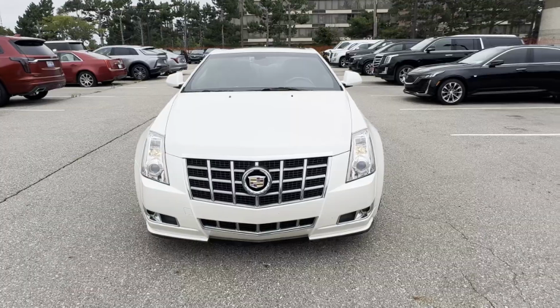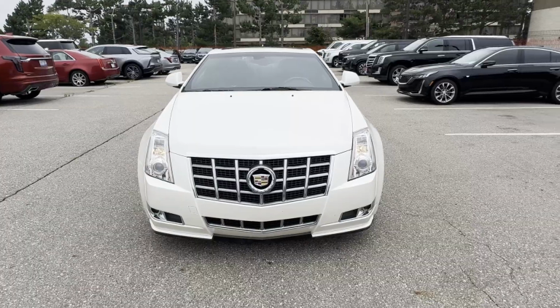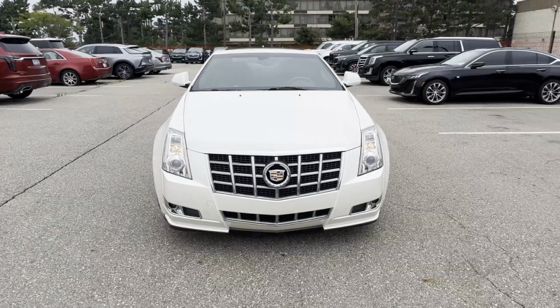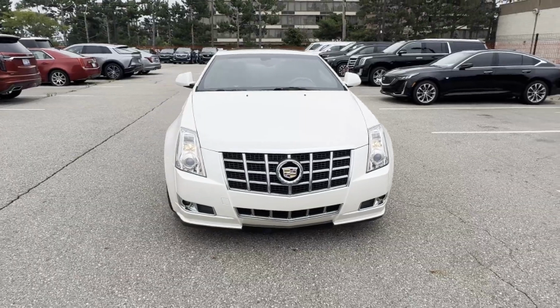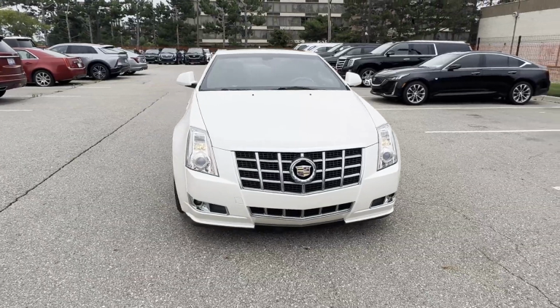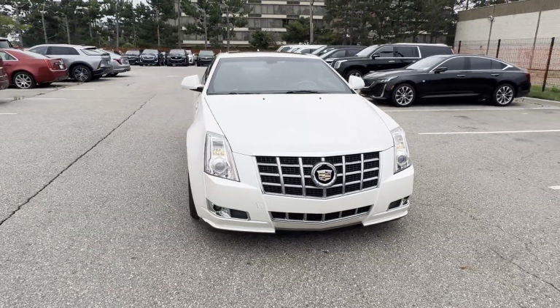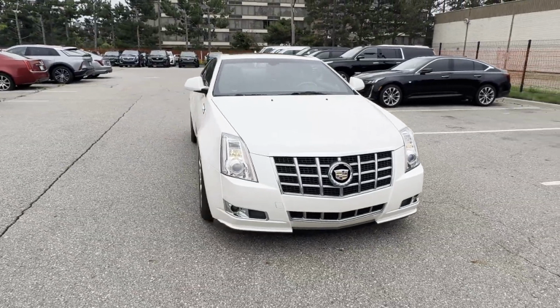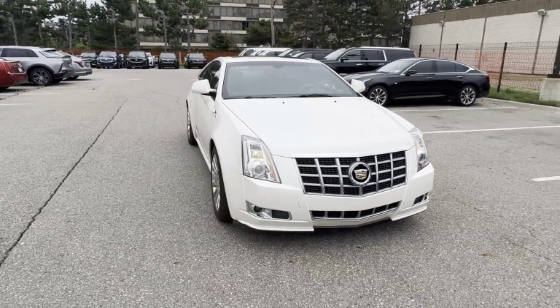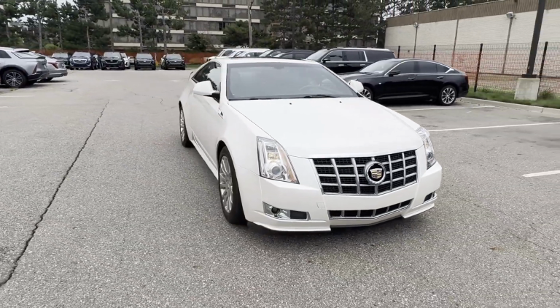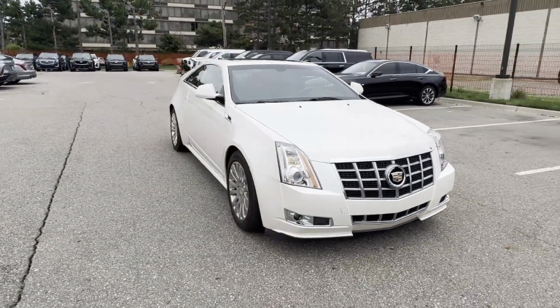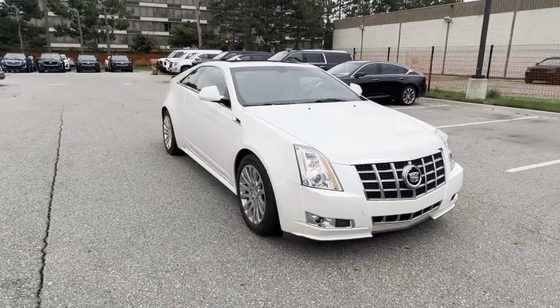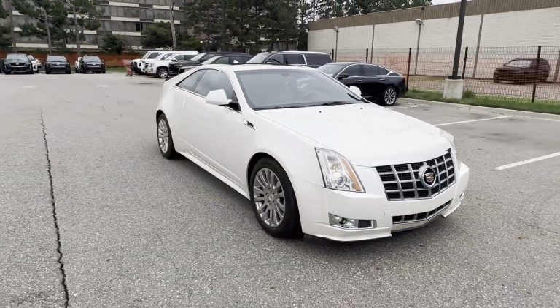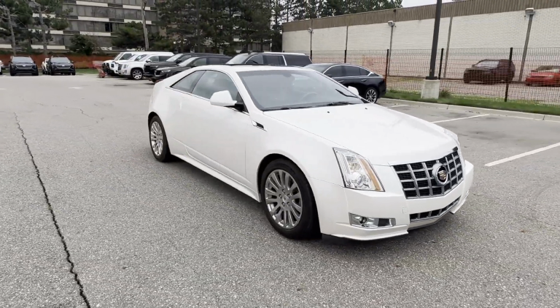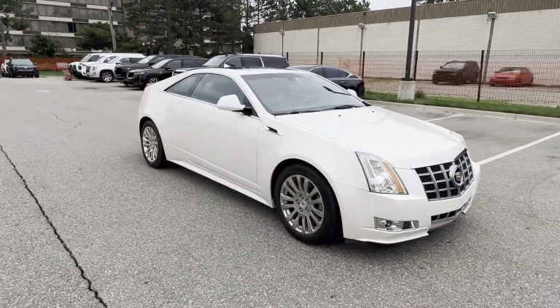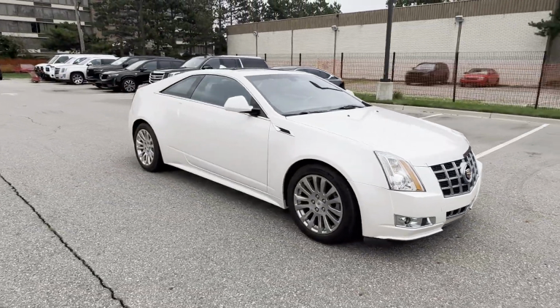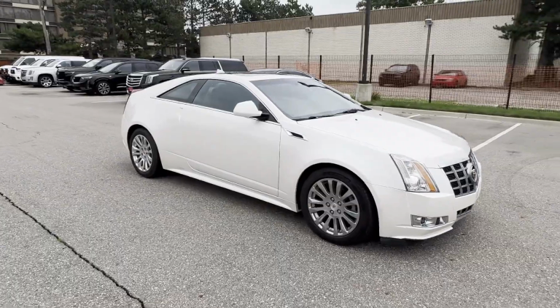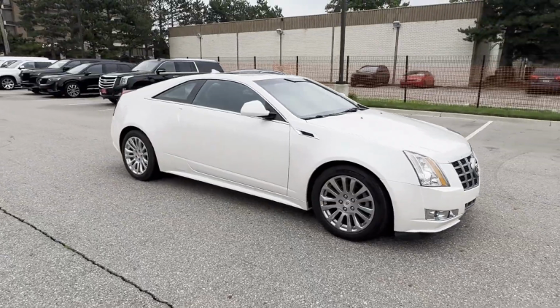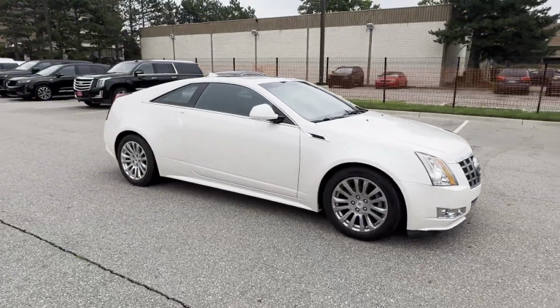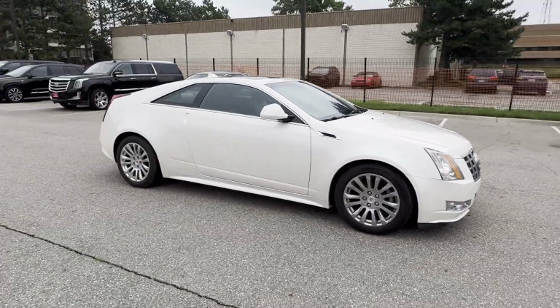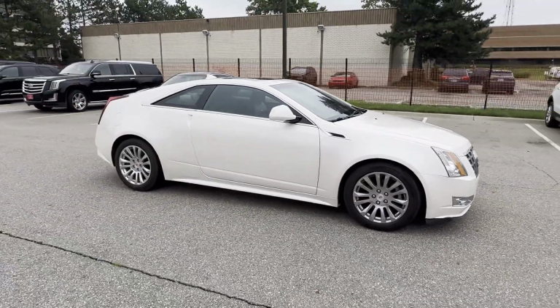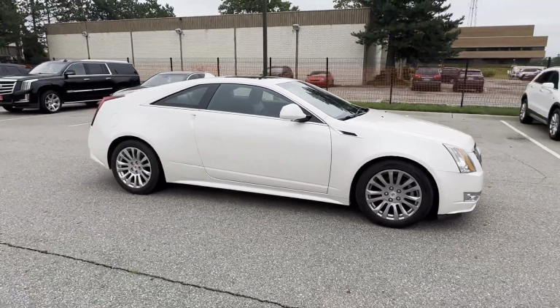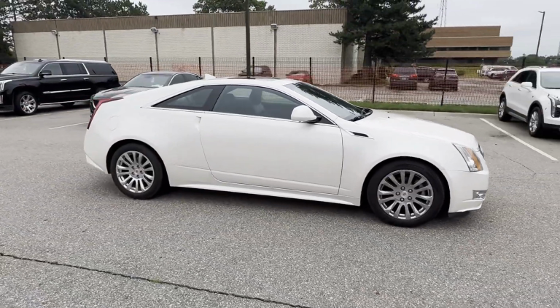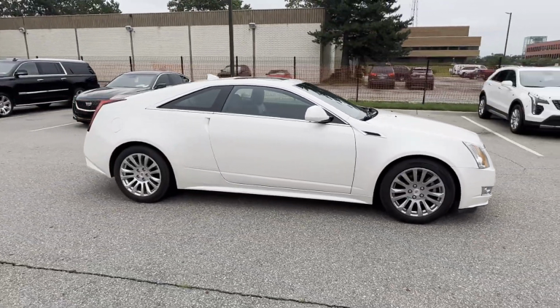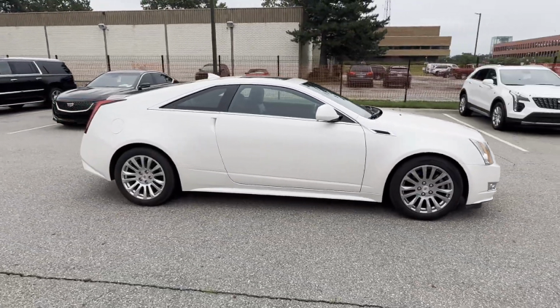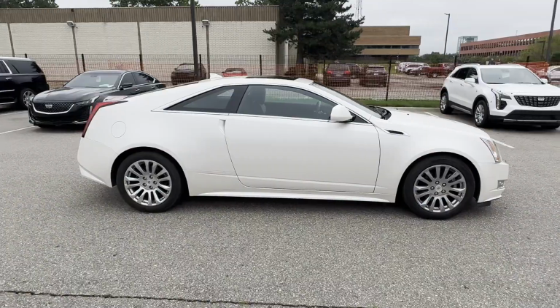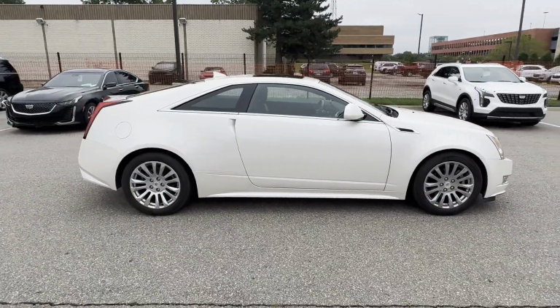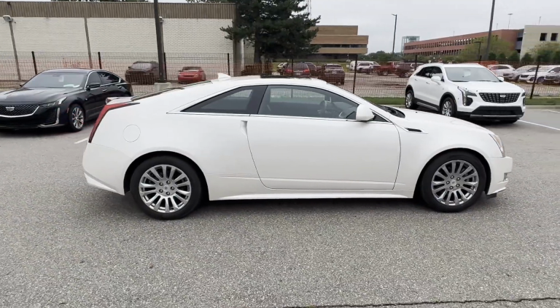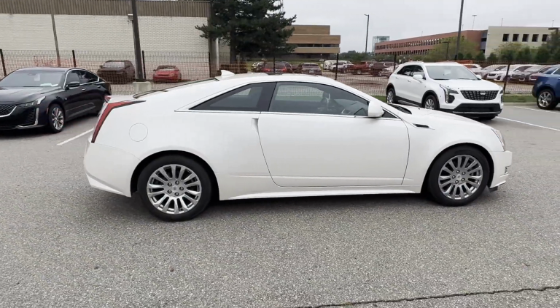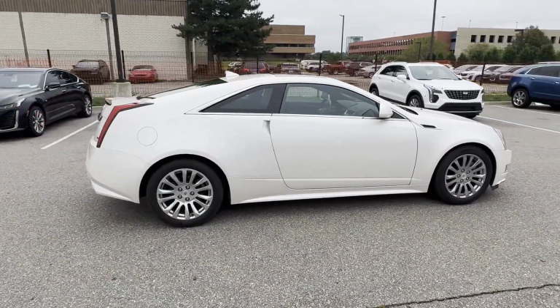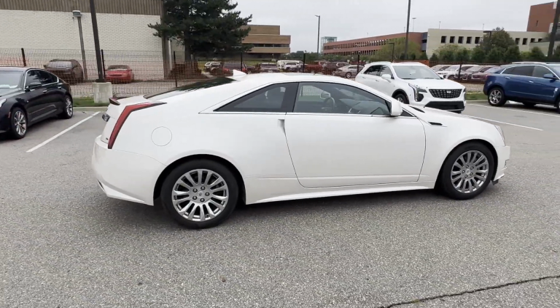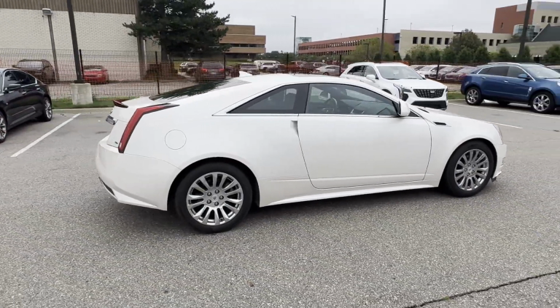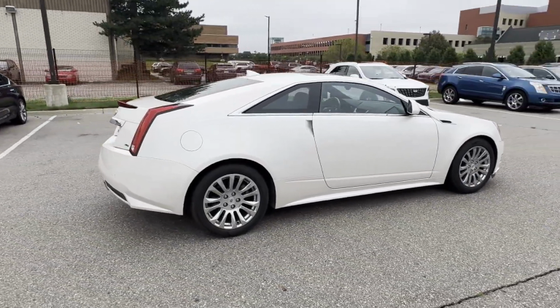2012 Cadillac CTS Coupe. This coupe is sleek and stylish with added comforts. It's equipped with many extra conveniences right at your fingertips.